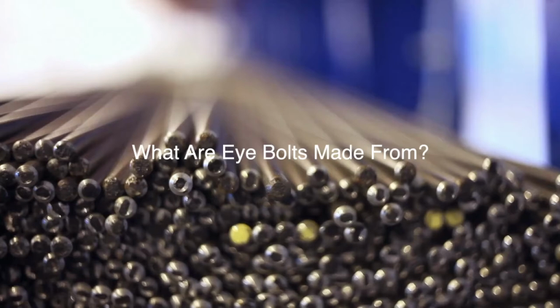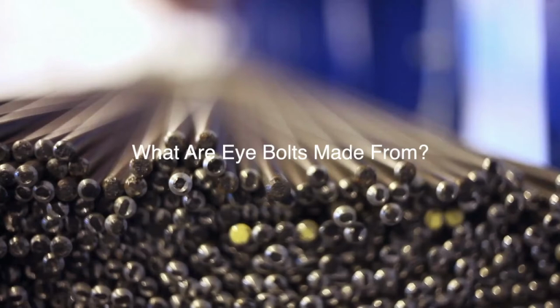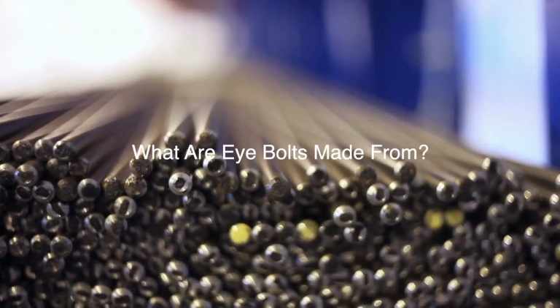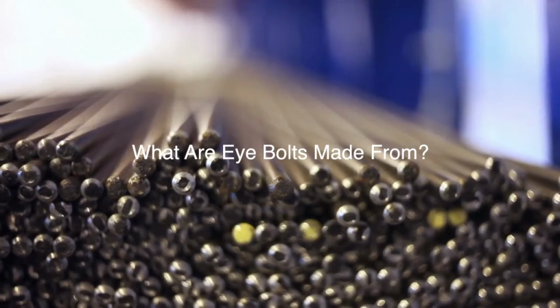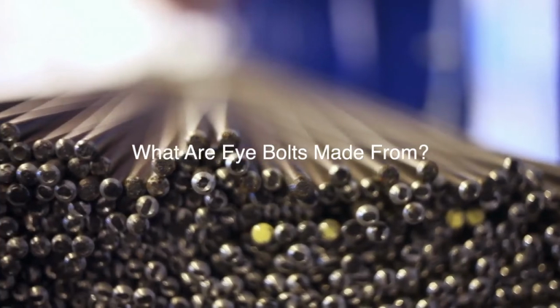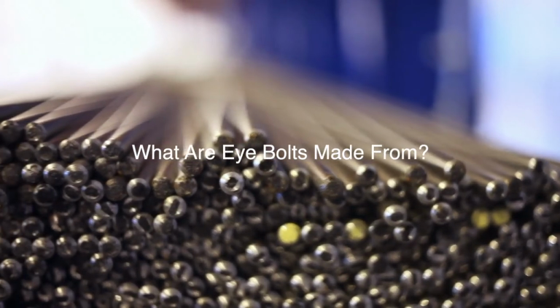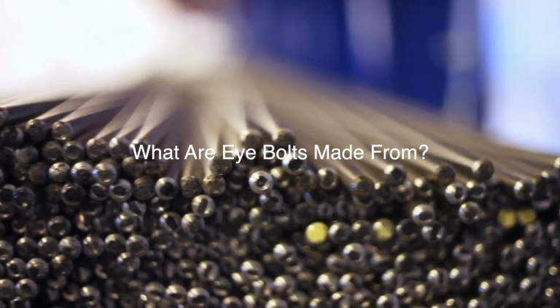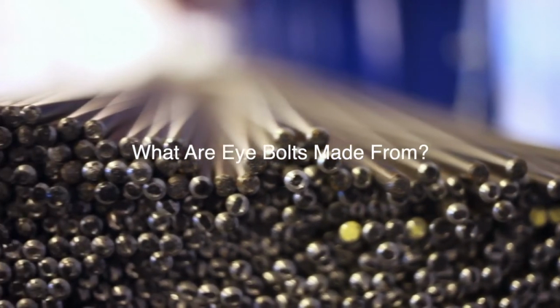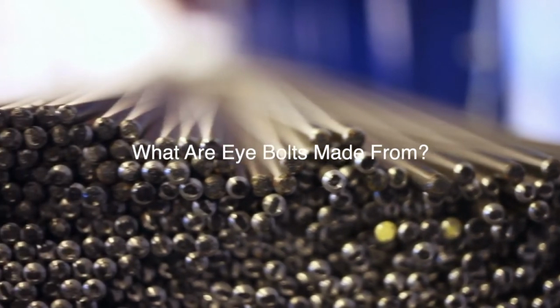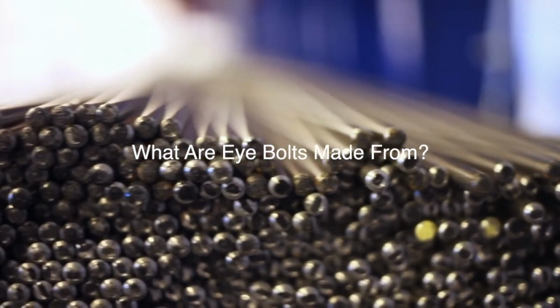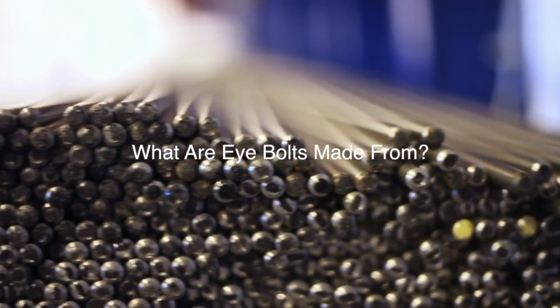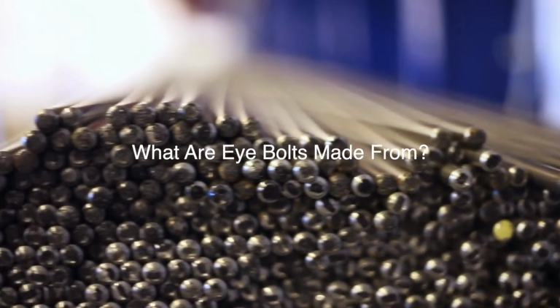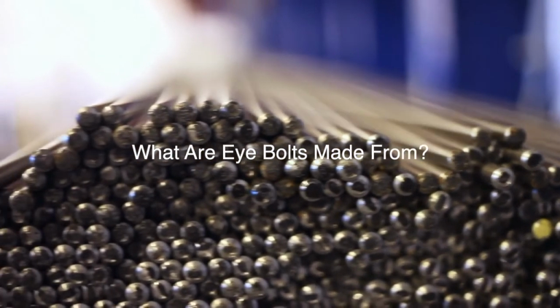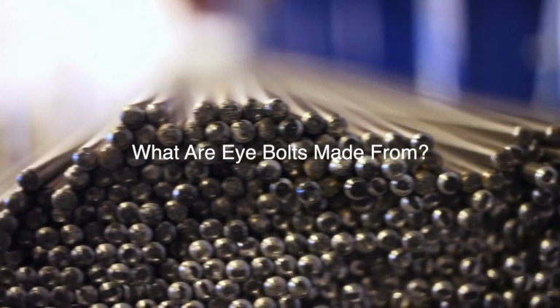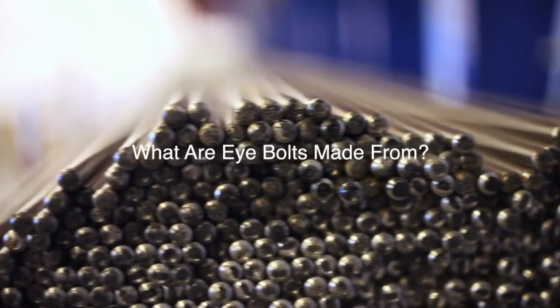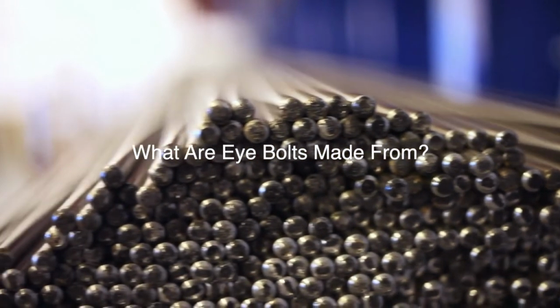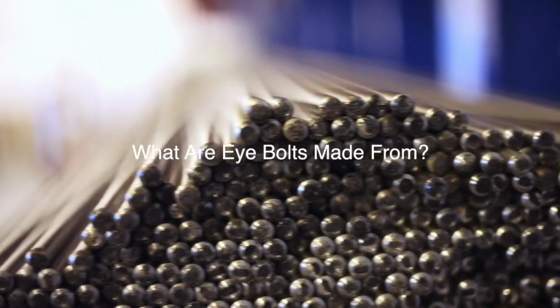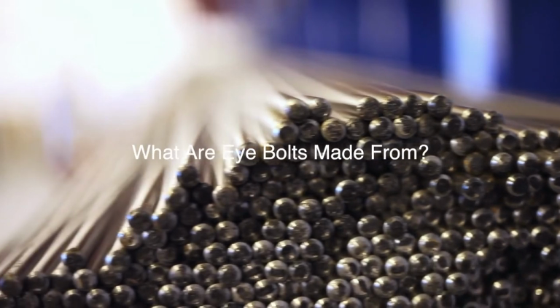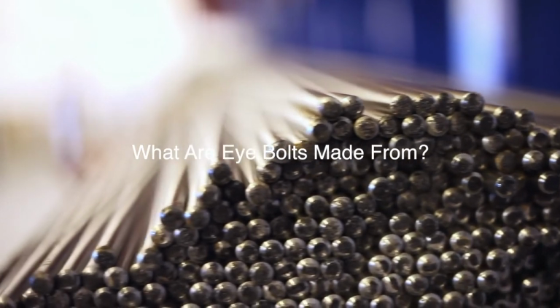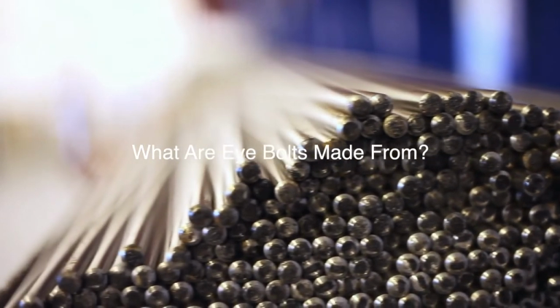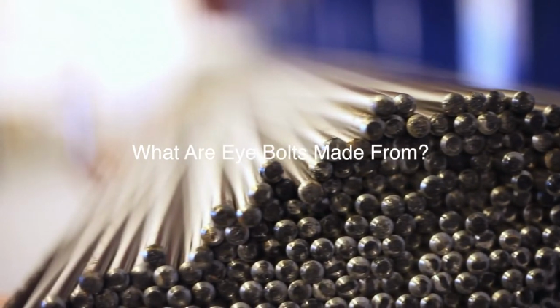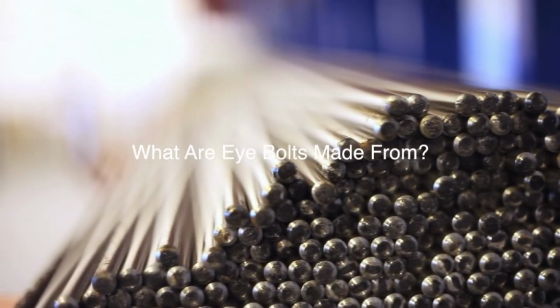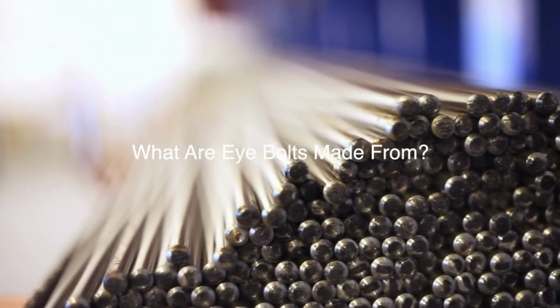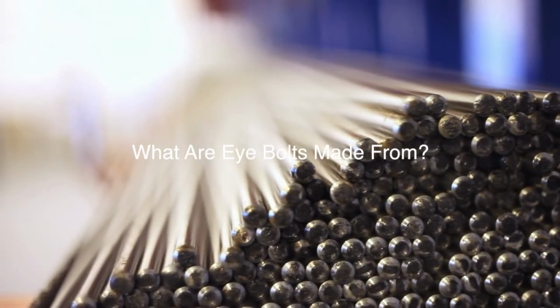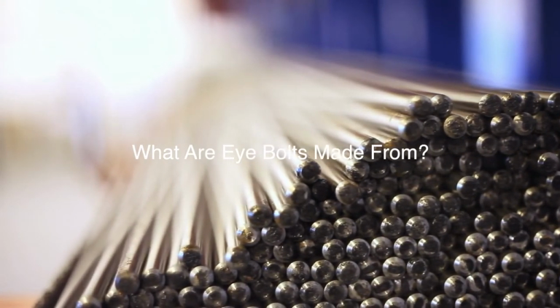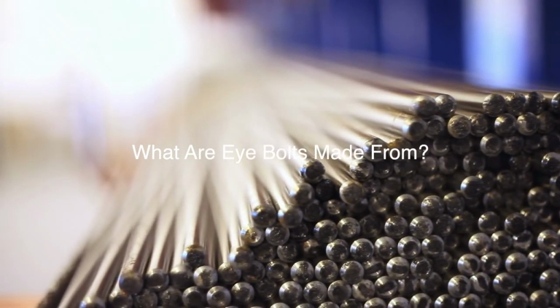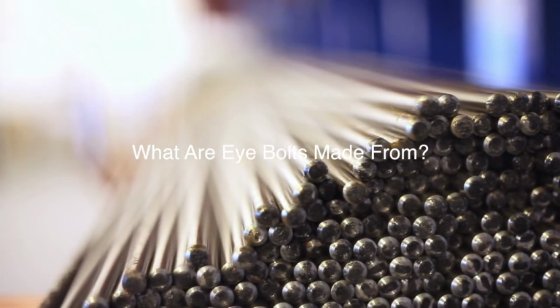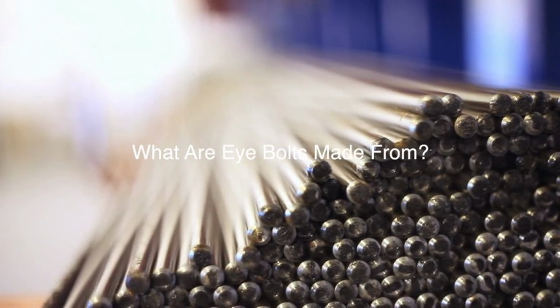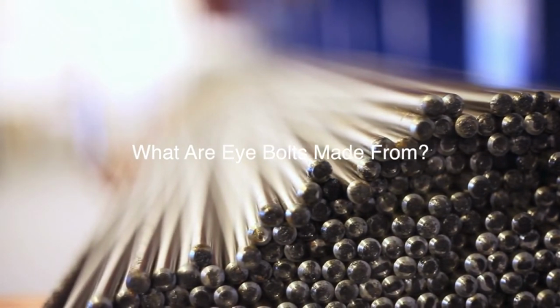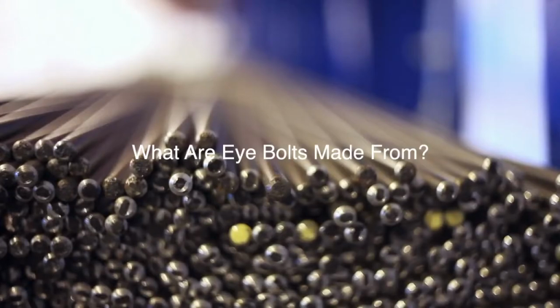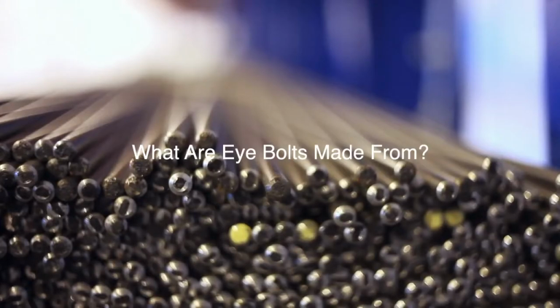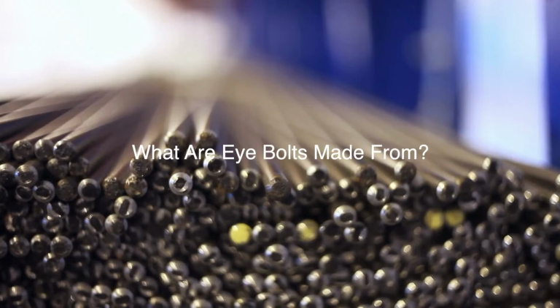What are eye bolts made from? Materials like carbon steel, alloy steel, stainless steel, and similar industrial grade metals are most frequently used in the manufacture of eye bolts.